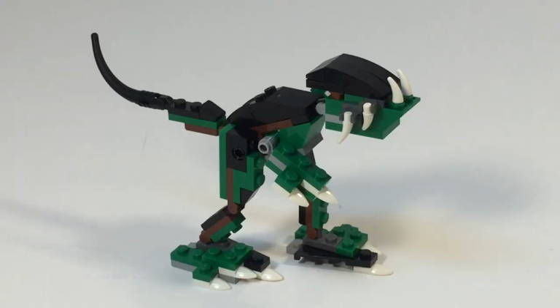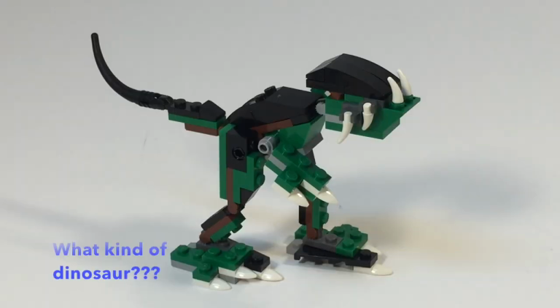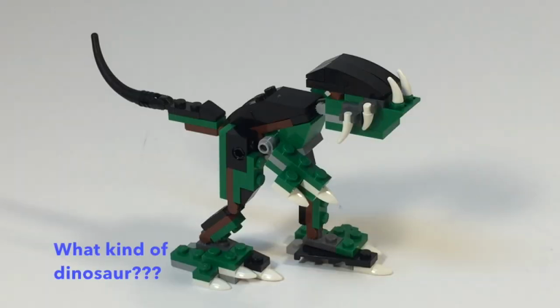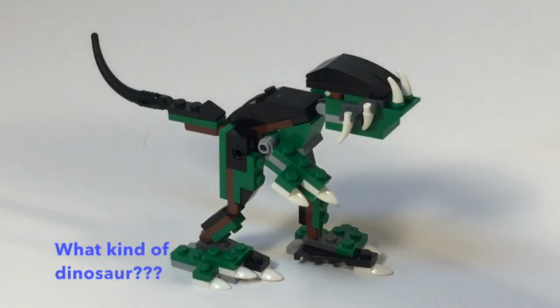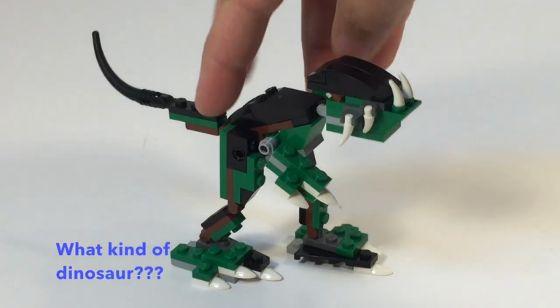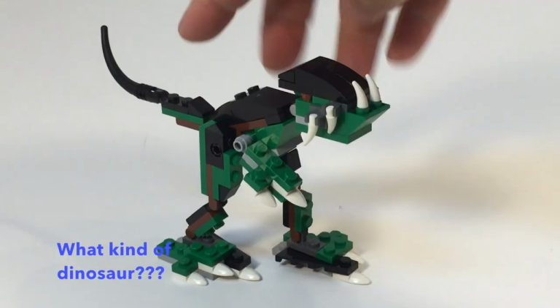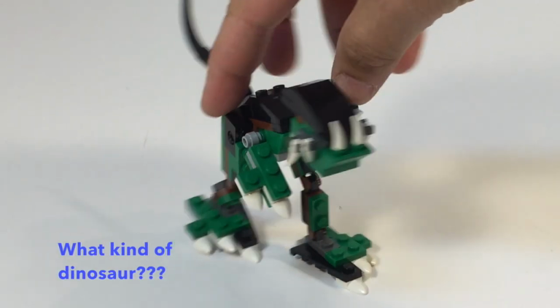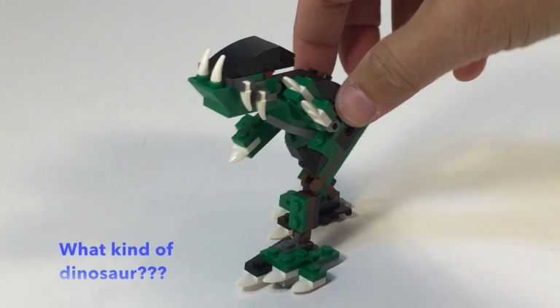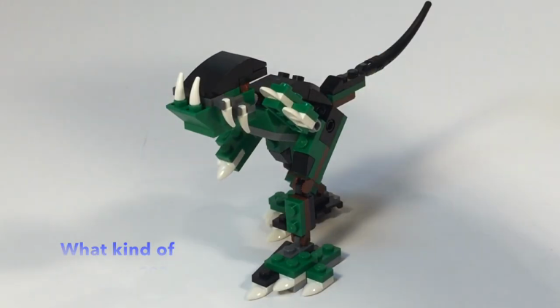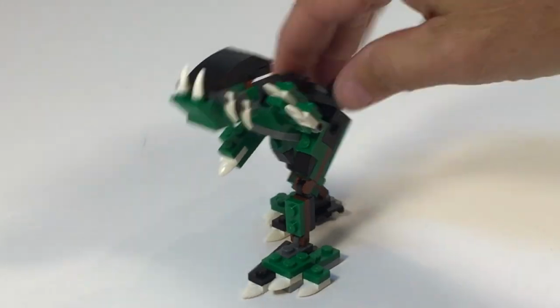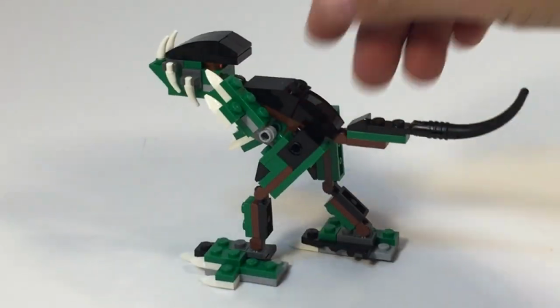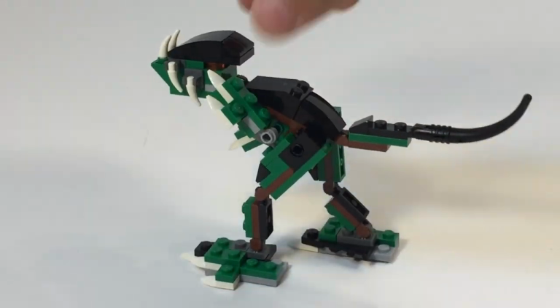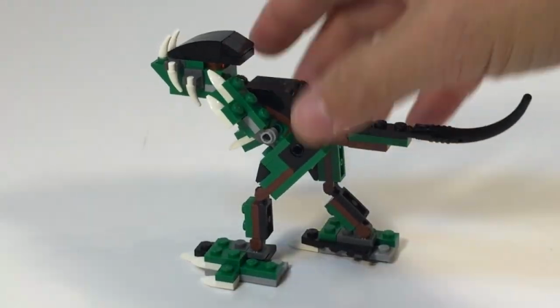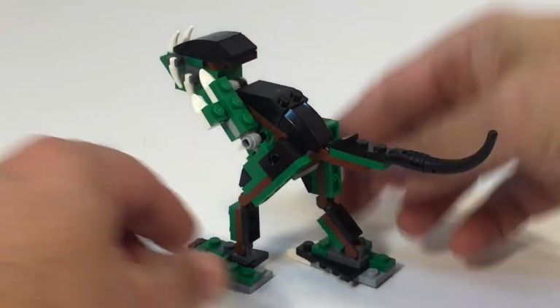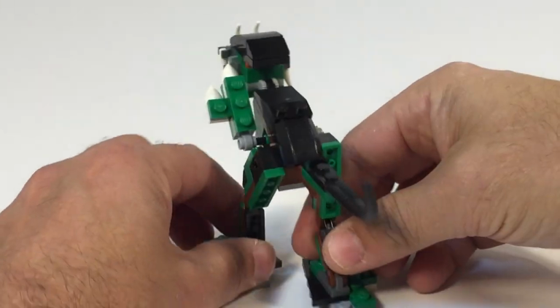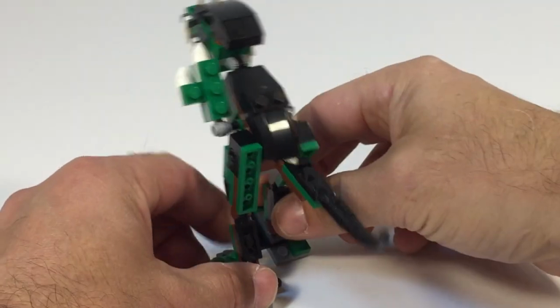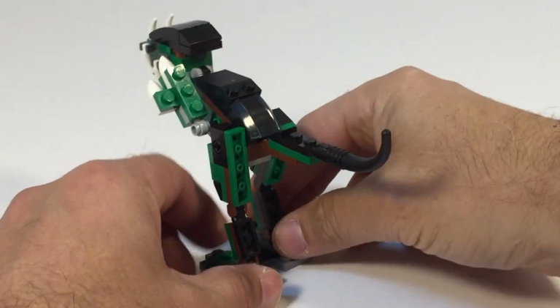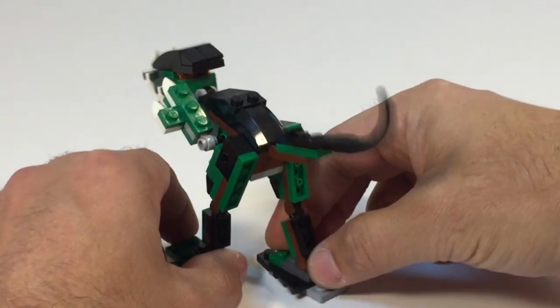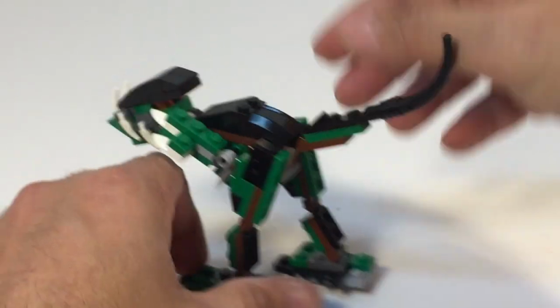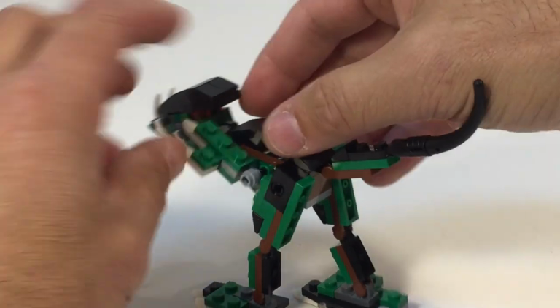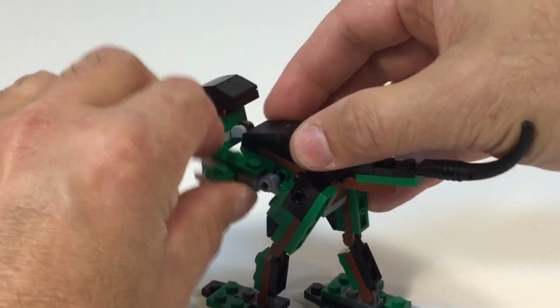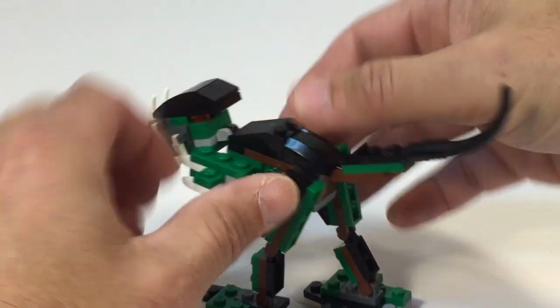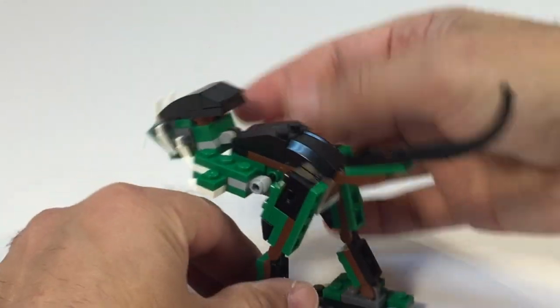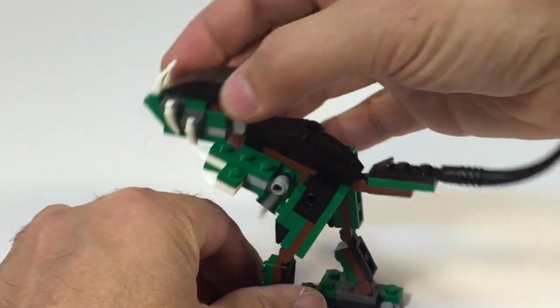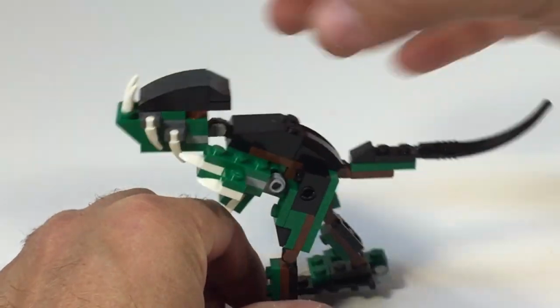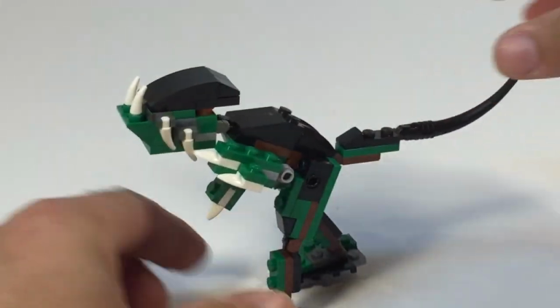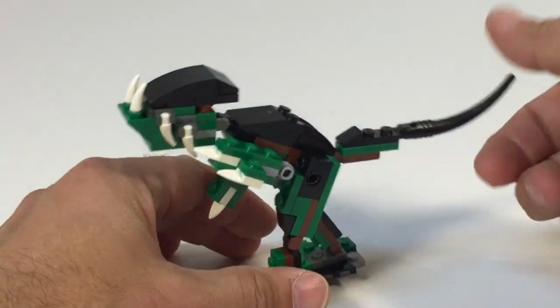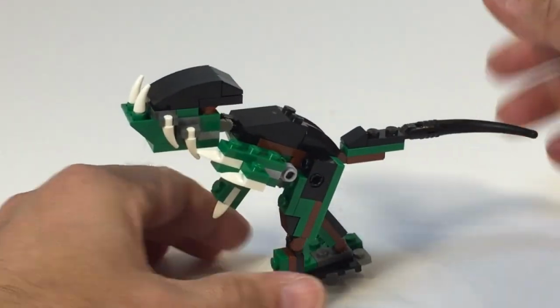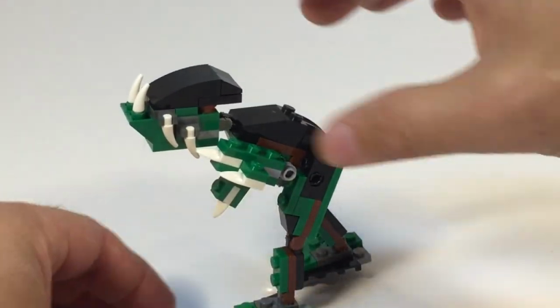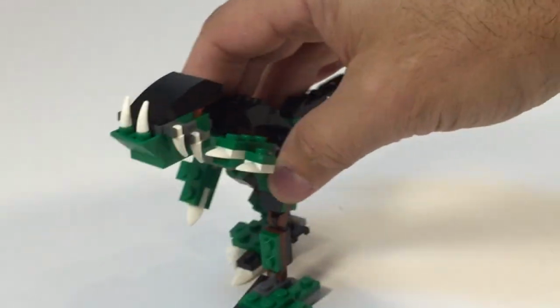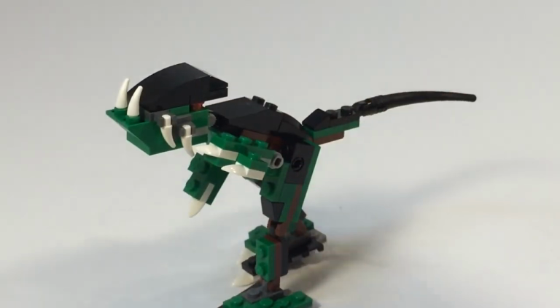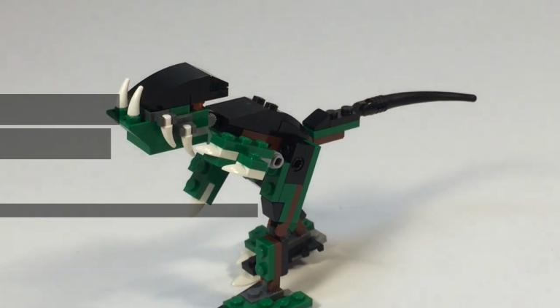Yes, this is supposed to be a dinosaur. He's got teeth, he's got feet, he's got a tail, his legs can move, his arms can move, his mouth does not open, his tail can move. That's what he looks like.